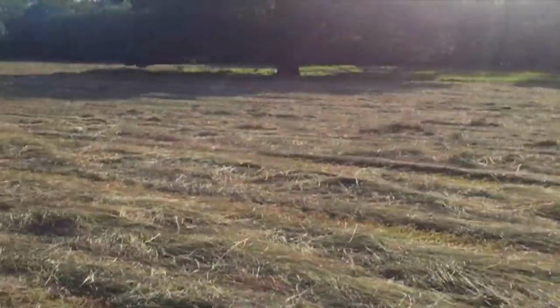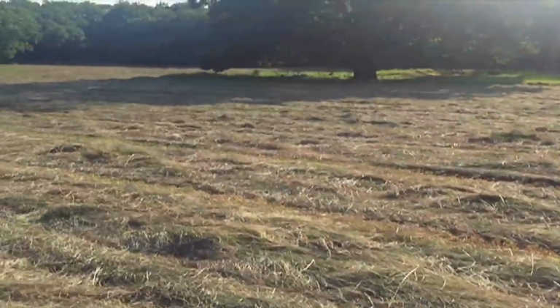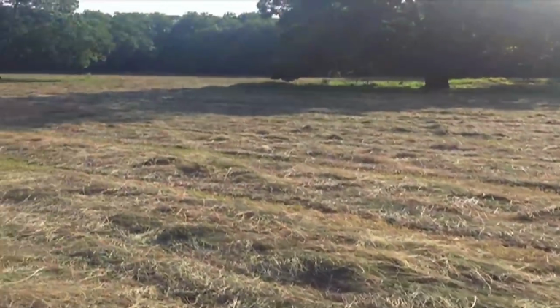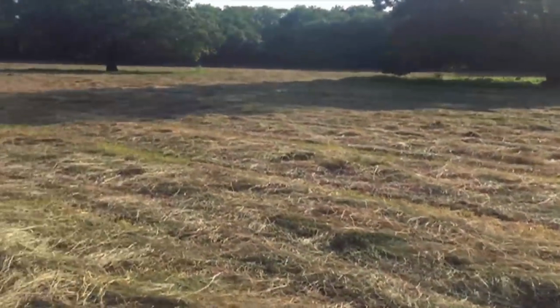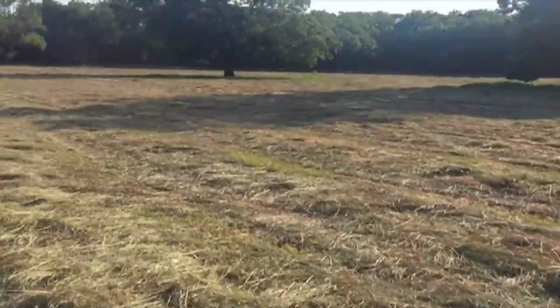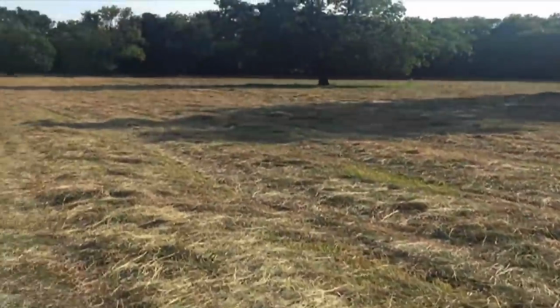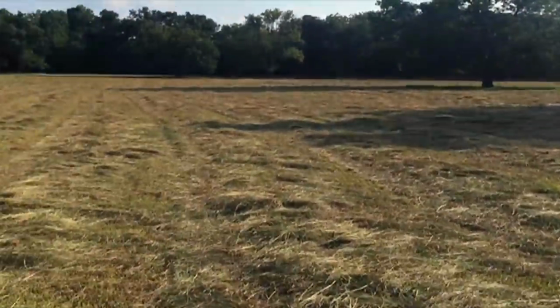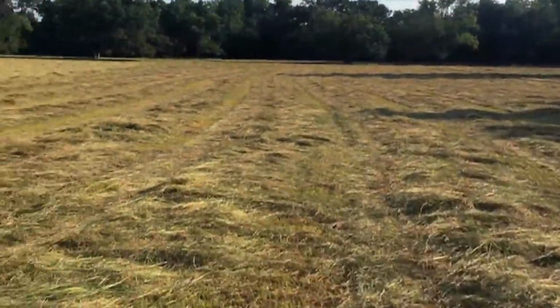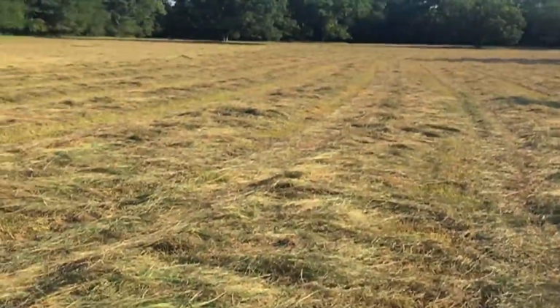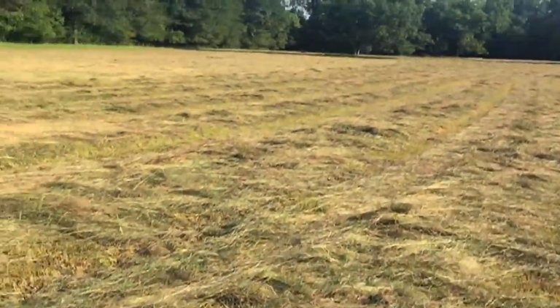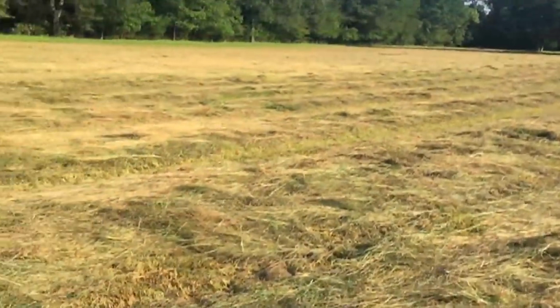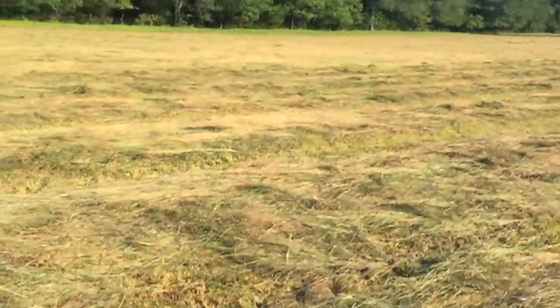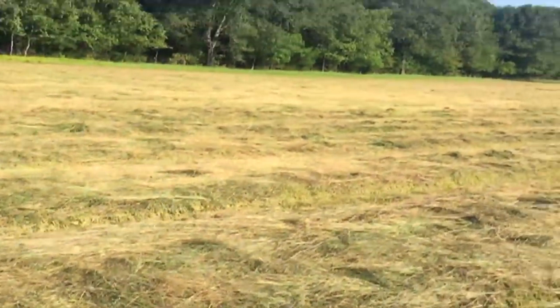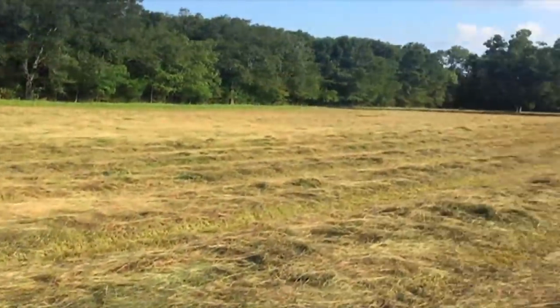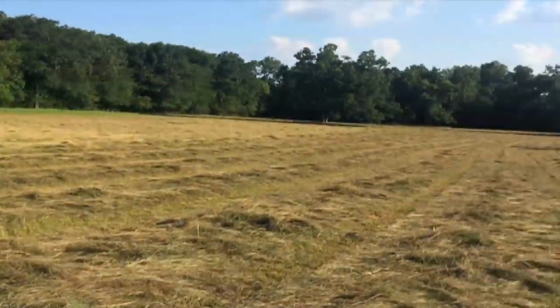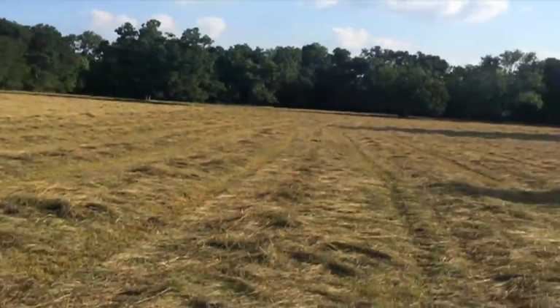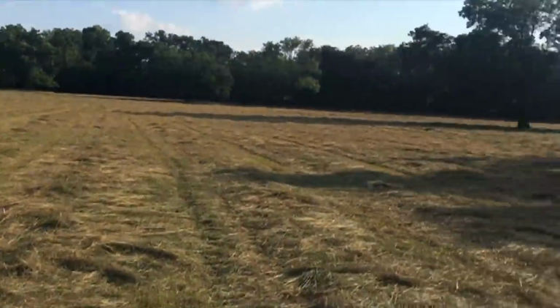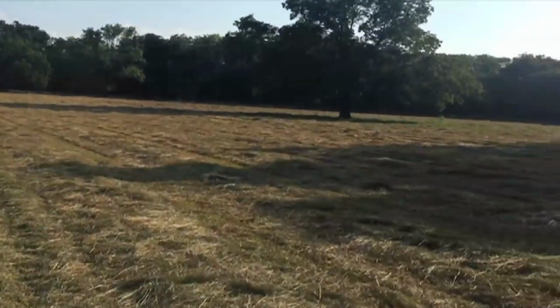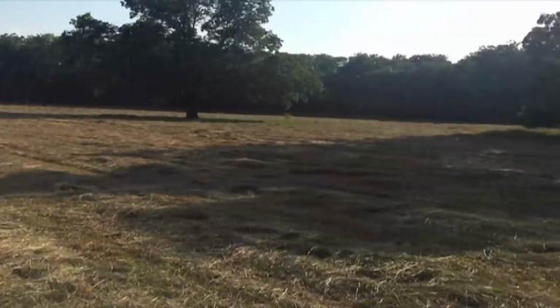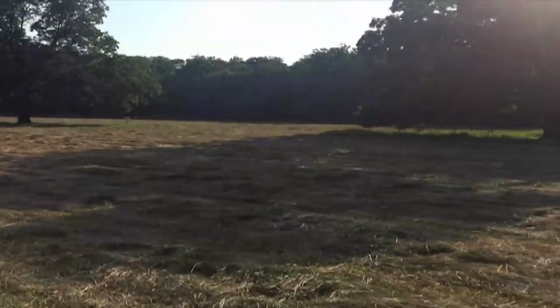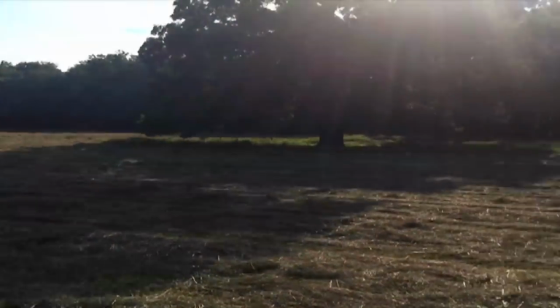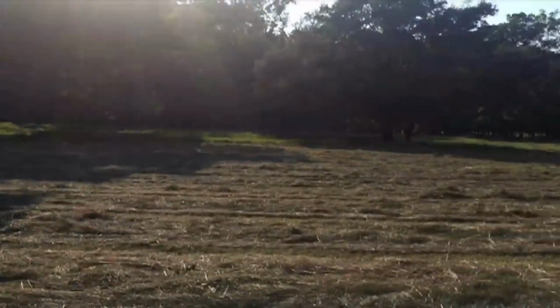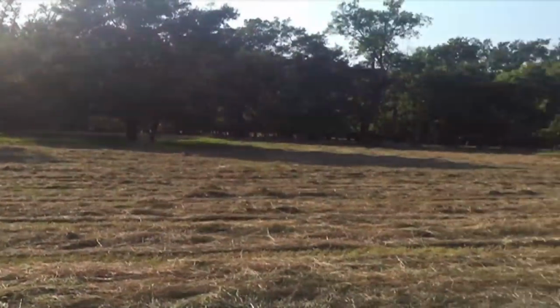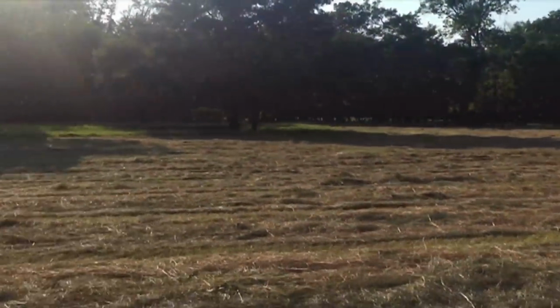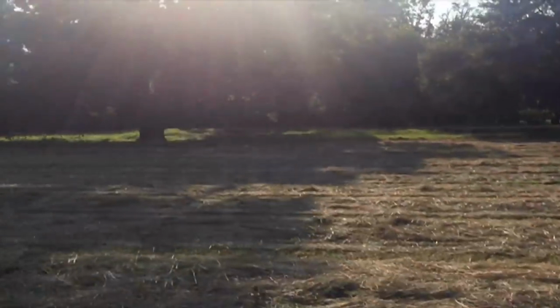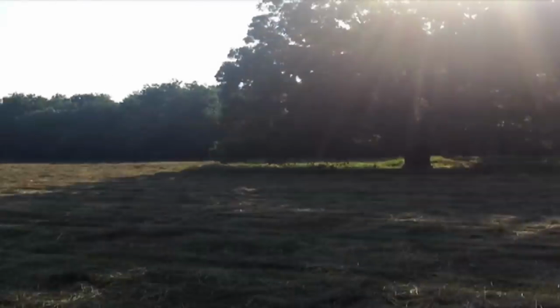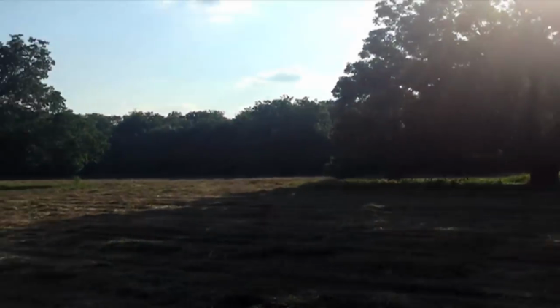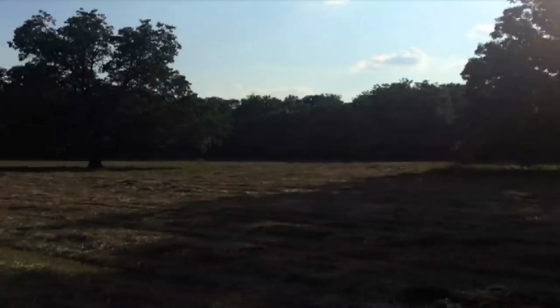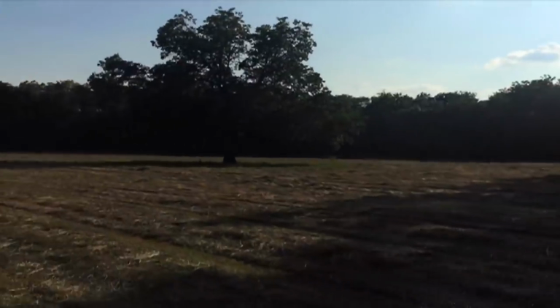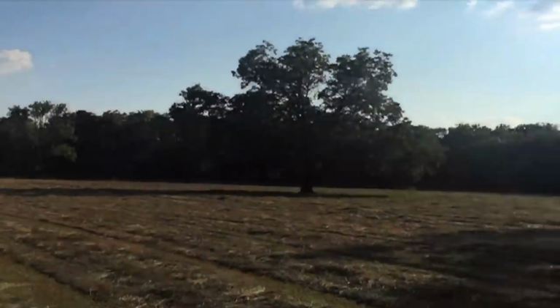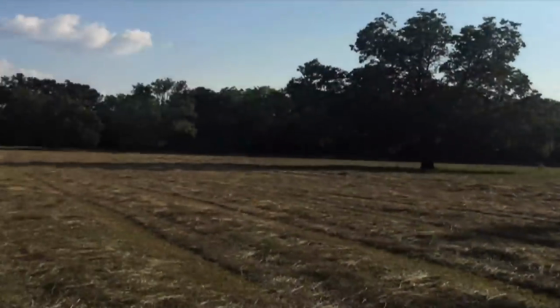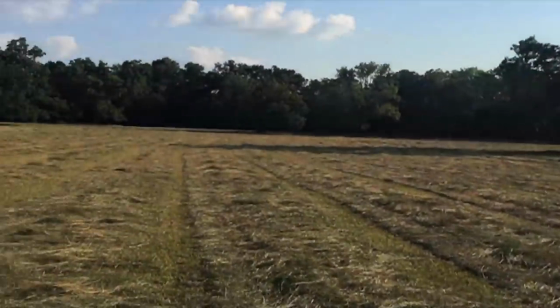Thursday, August the 31st, I arrived at the property surprised to see that 90% of it had been mowed down. I was told that they would not be able to get to this field until late September or early October, so who knows what tonight may have in store for me.